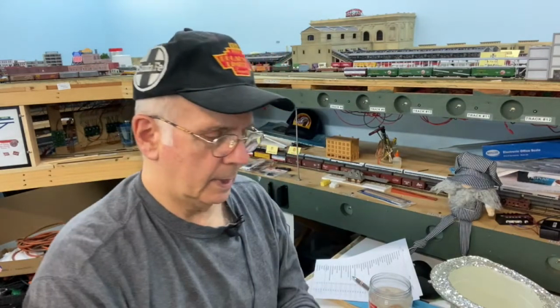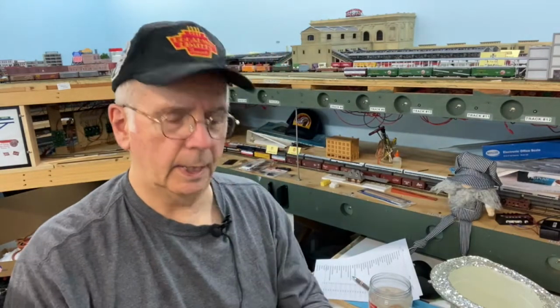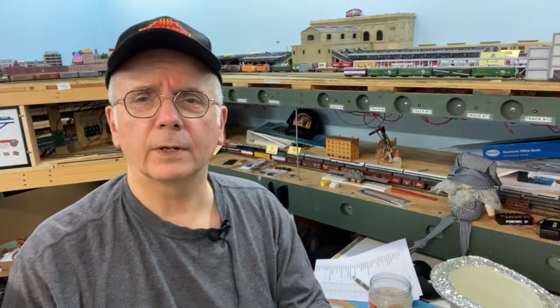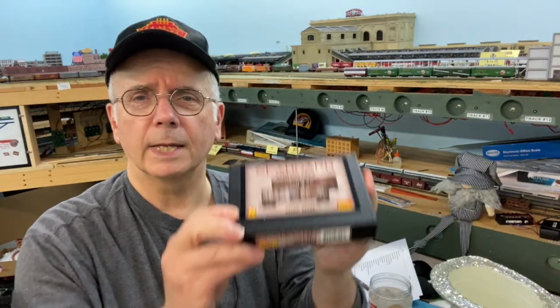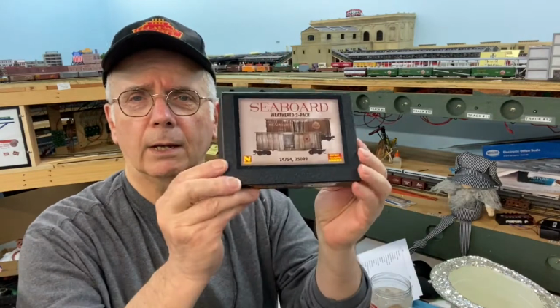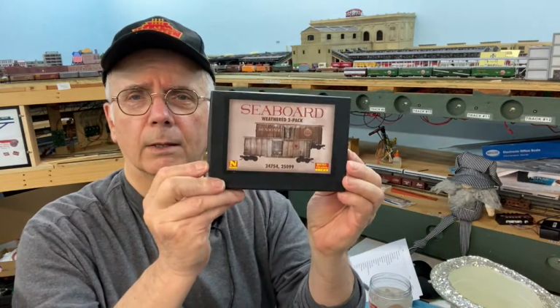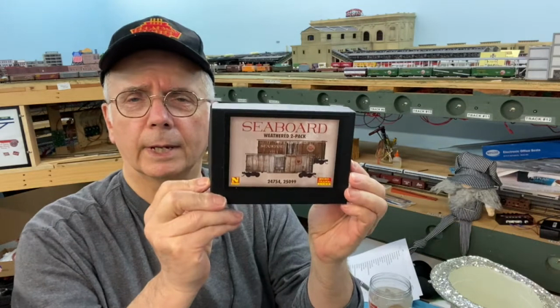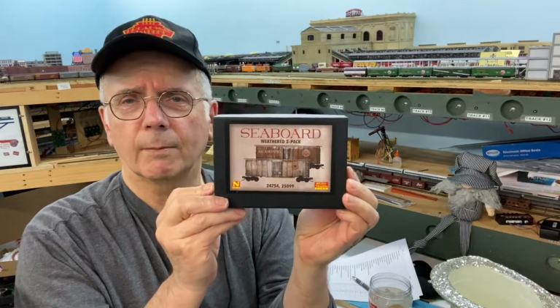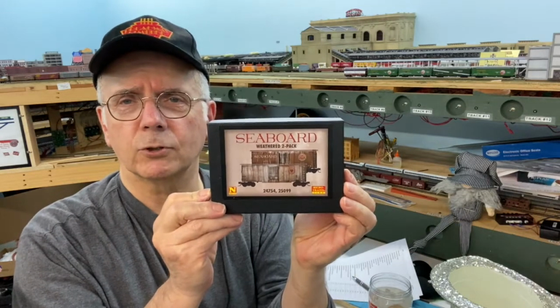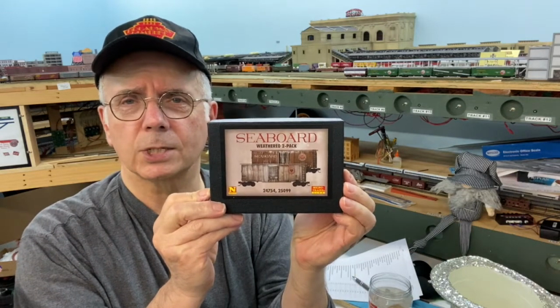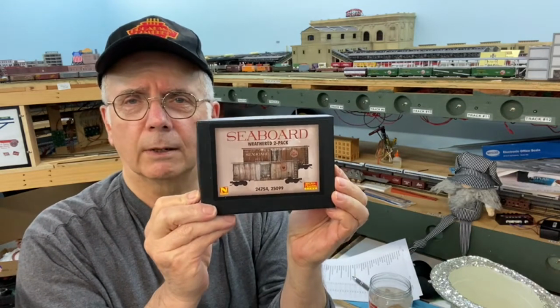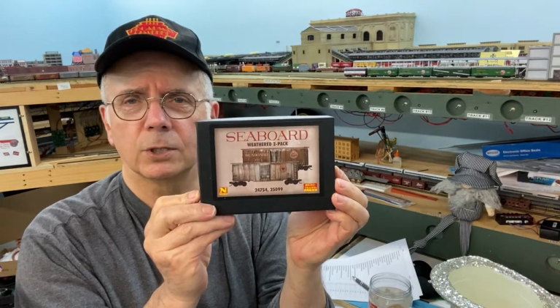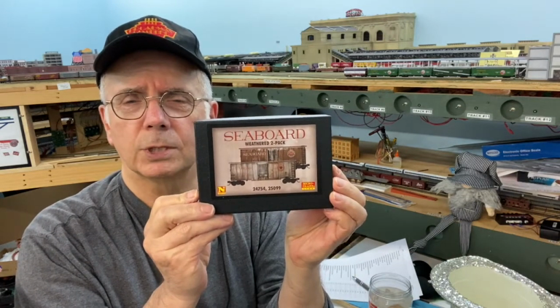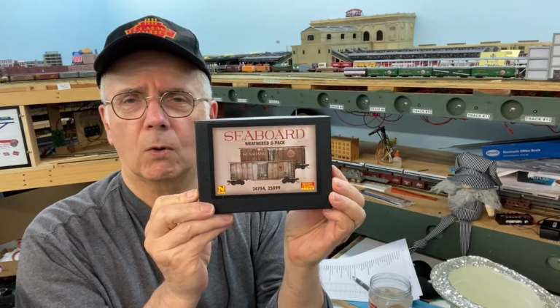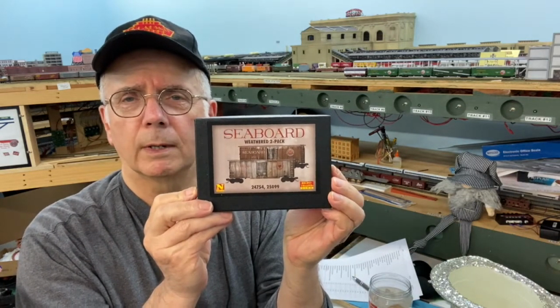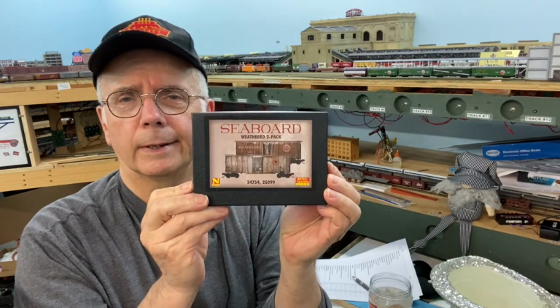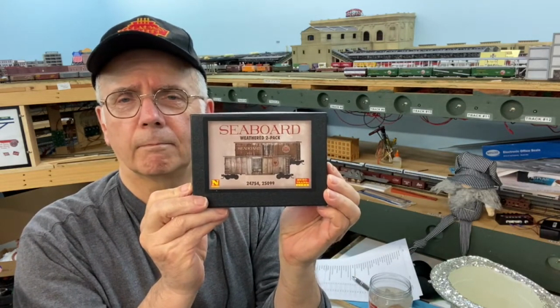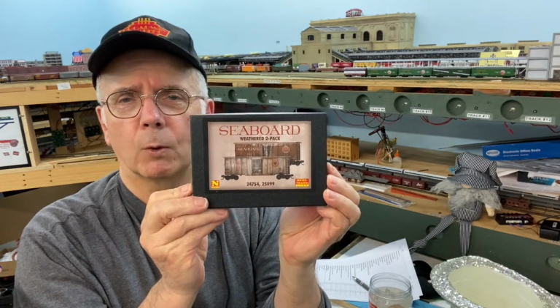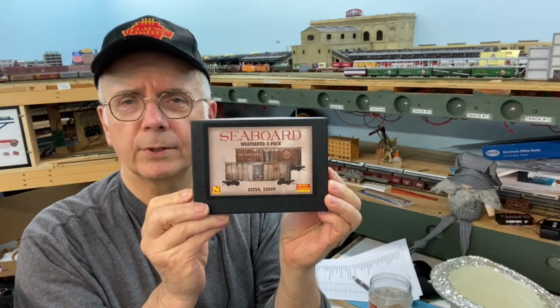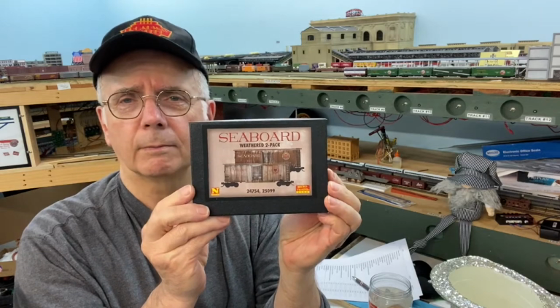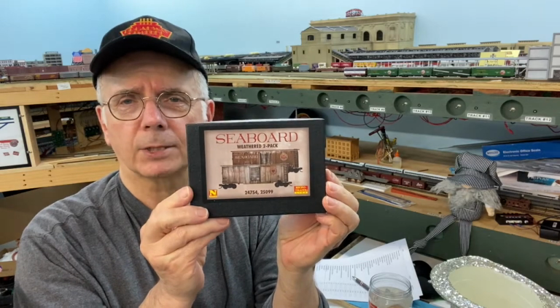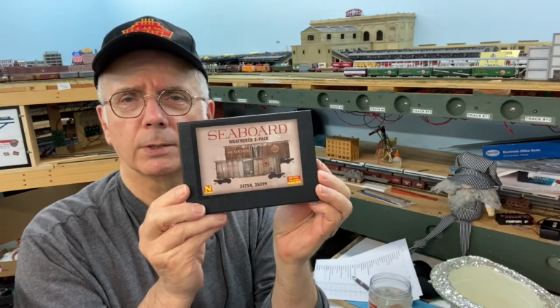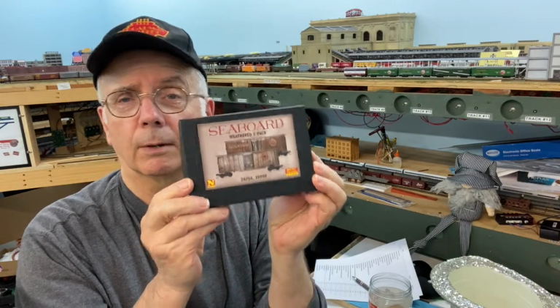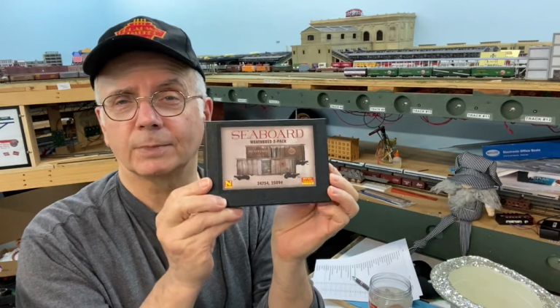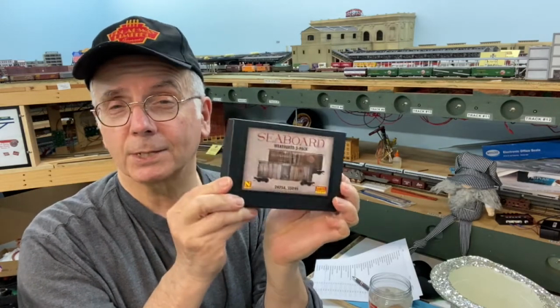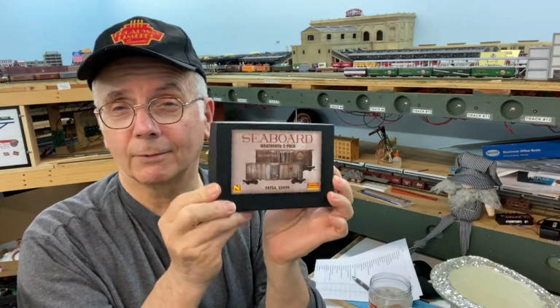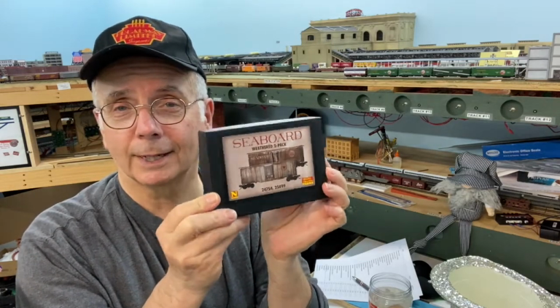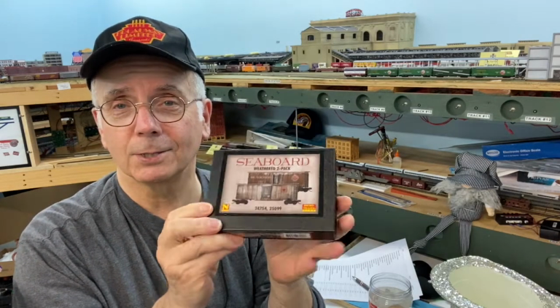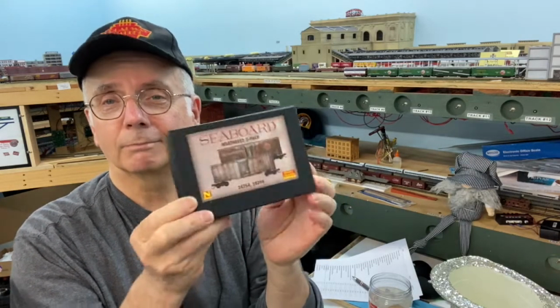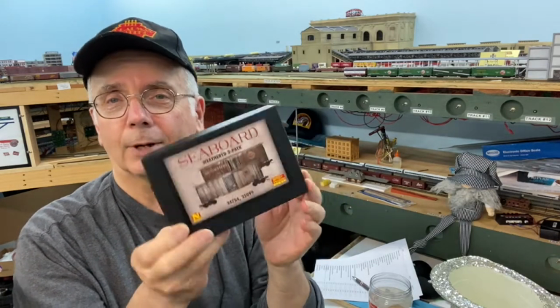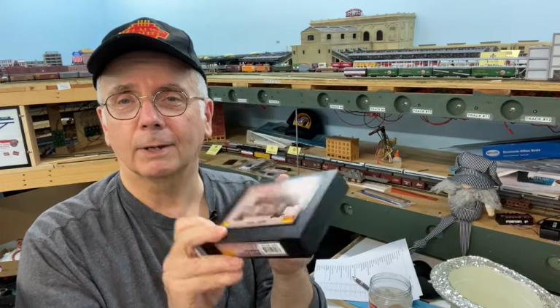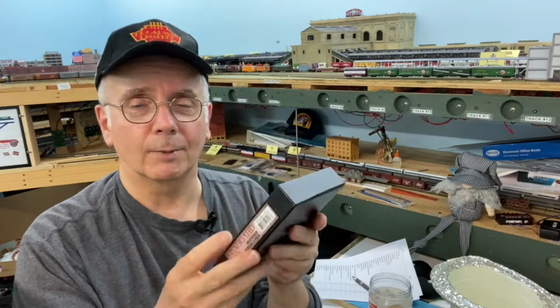For the N-Scale we have the Microtrain set of the two Seaboard weathered boxcars. I almost kept these myself, I really like these, but anyway I'll give them away.